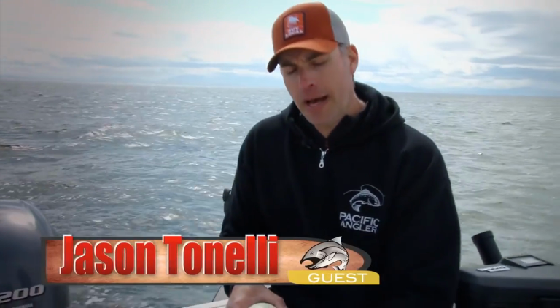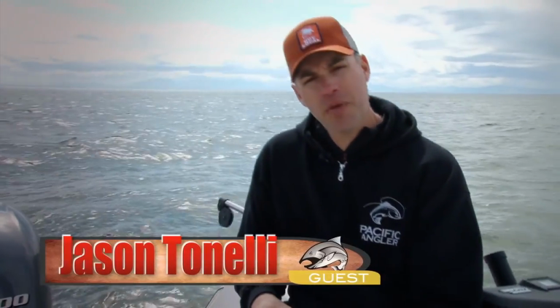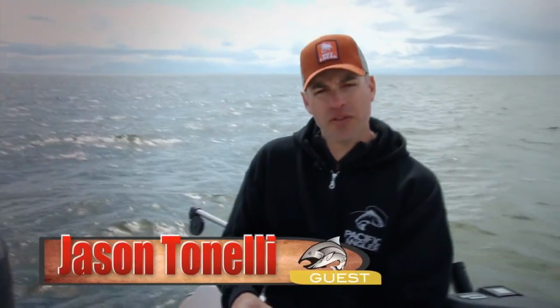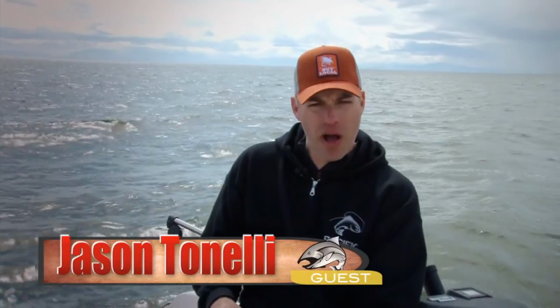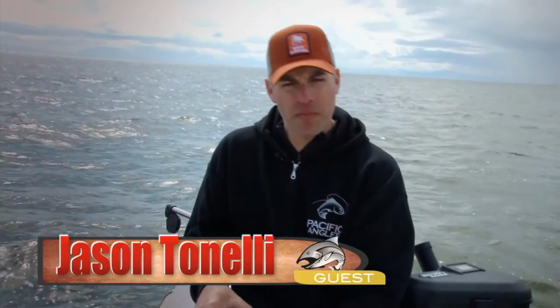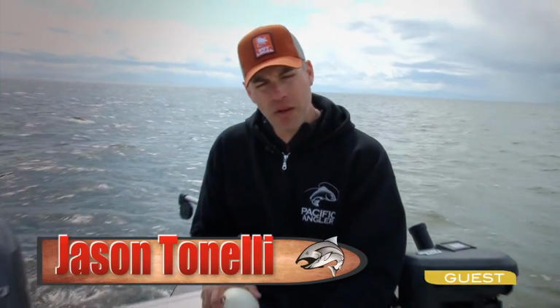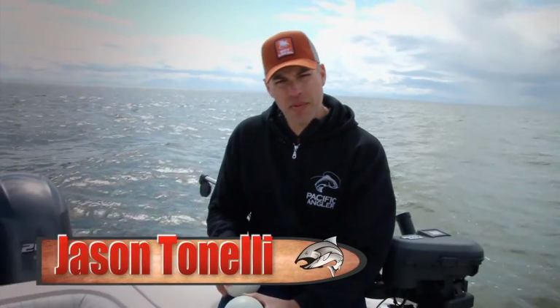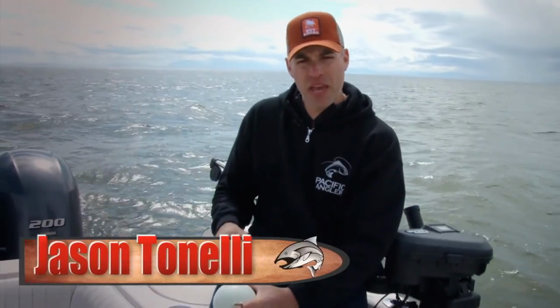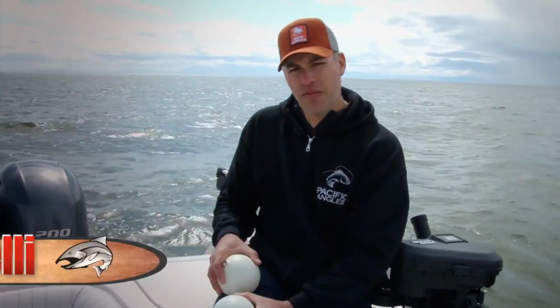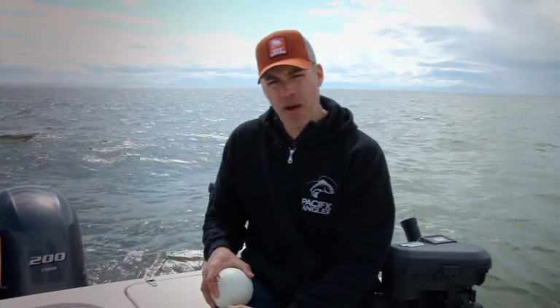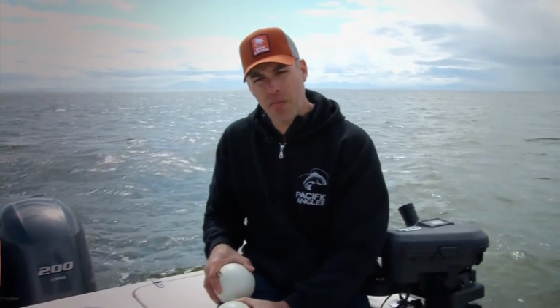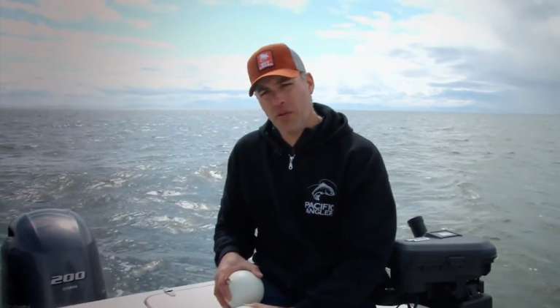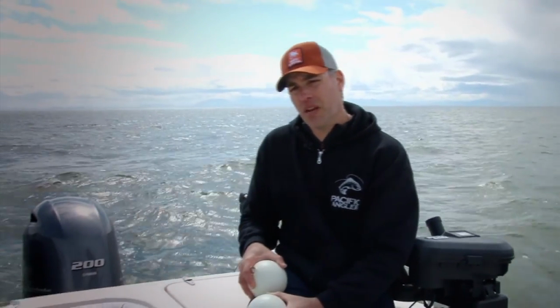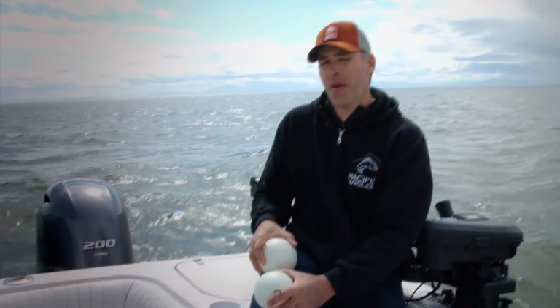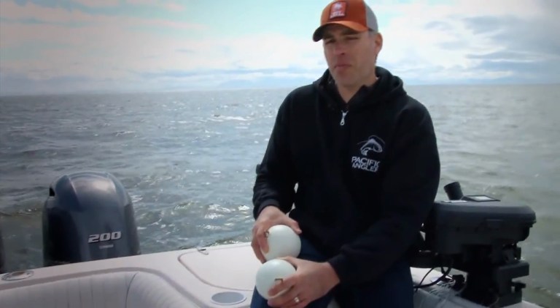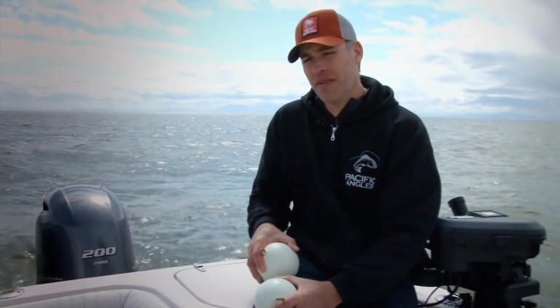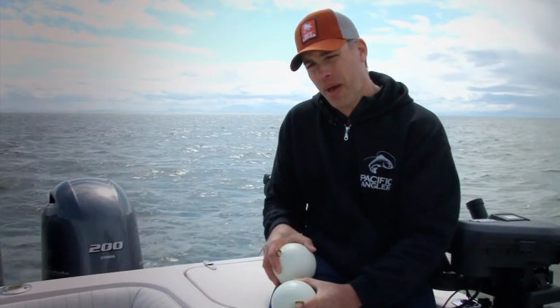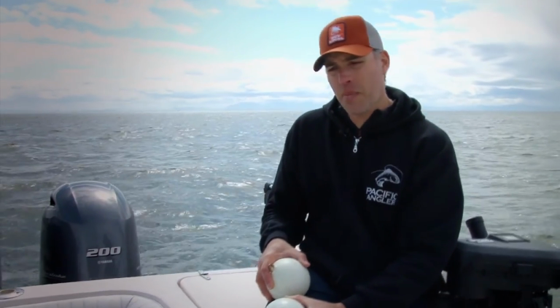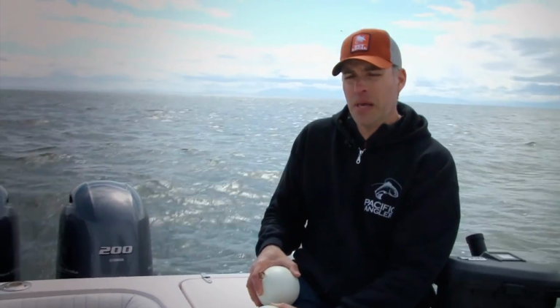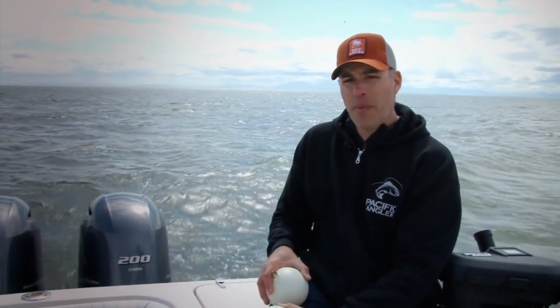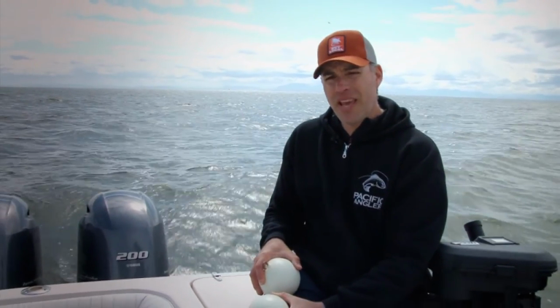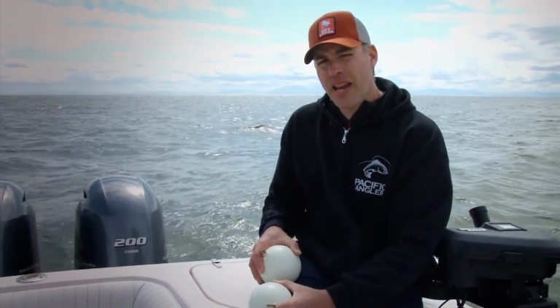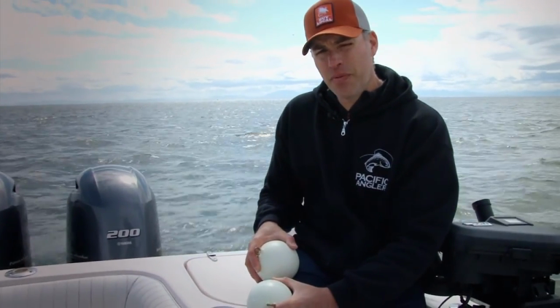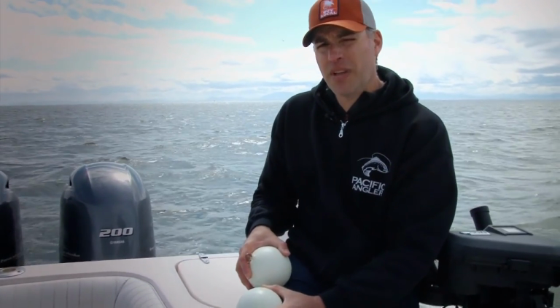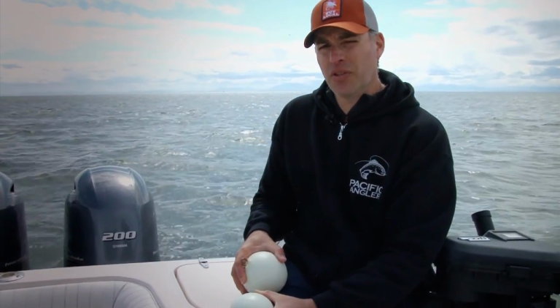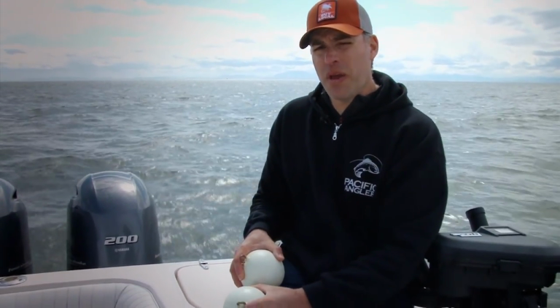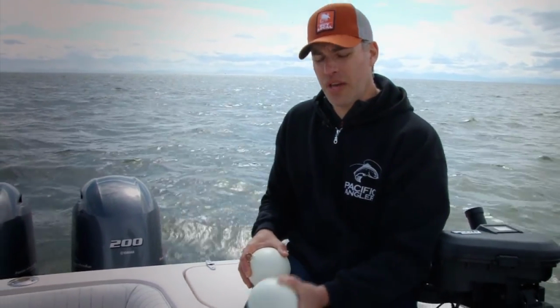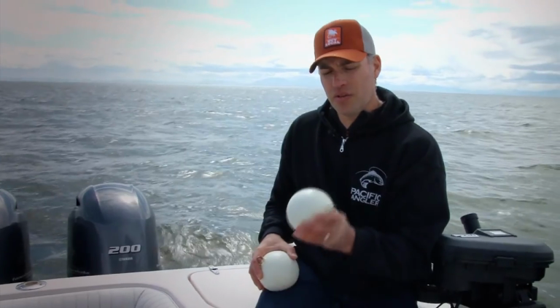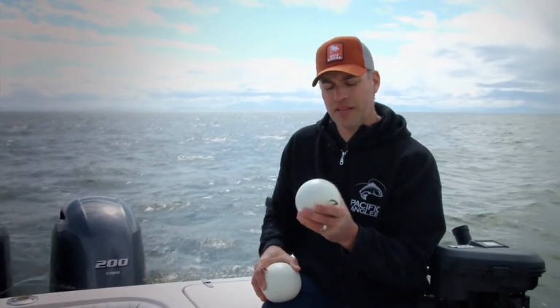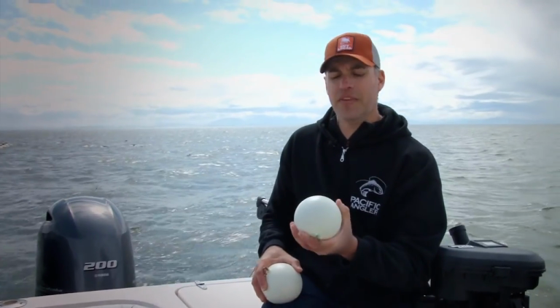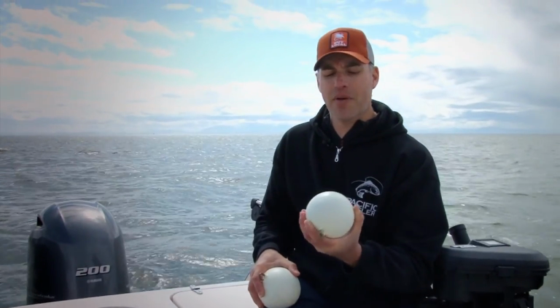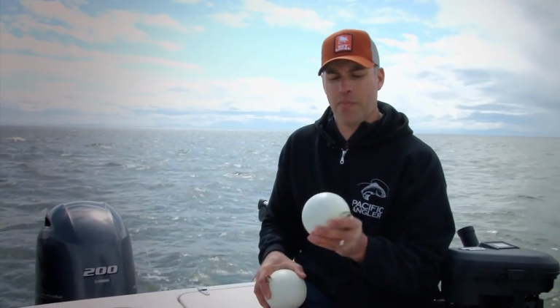A lot of people when they start off, they're maybe a little bit intimidated by even a 15 pound cannonball, and they'll get a 12 pound or even a 10 pound cannonball. But with today's Scotty high performance downriggers, you want to make sure that you use at least a 15 pound cannonball.